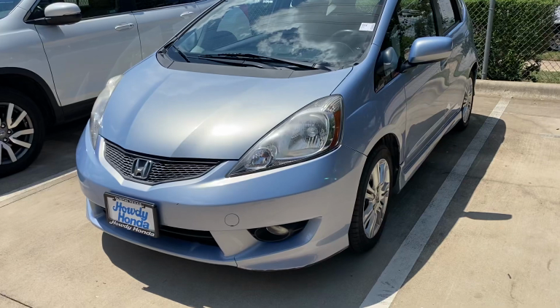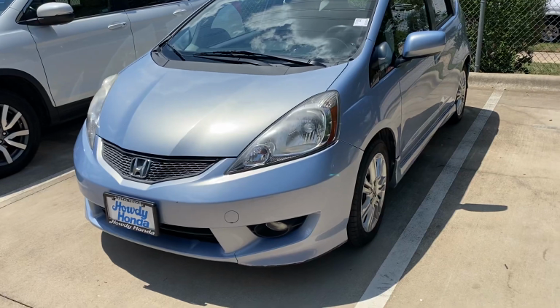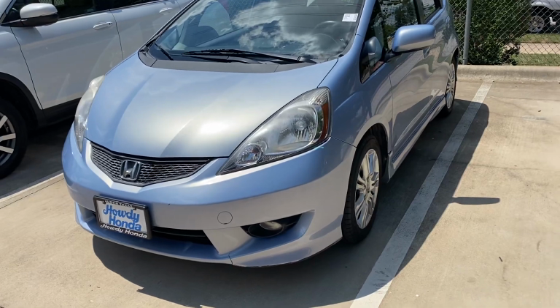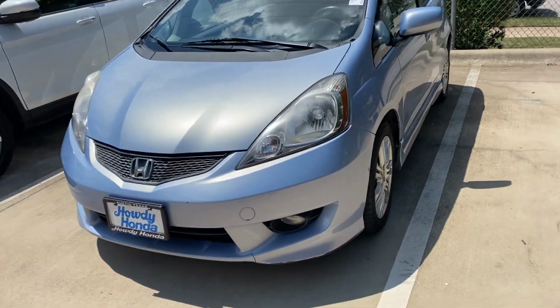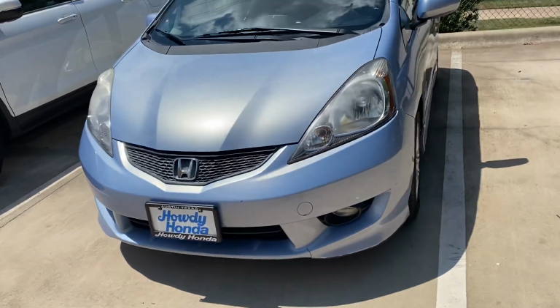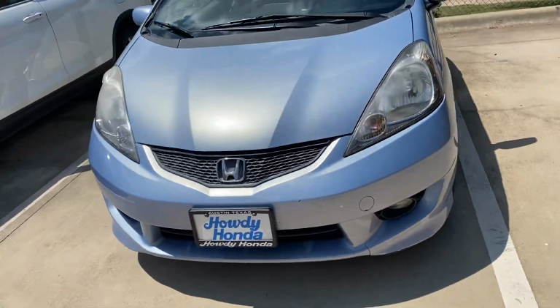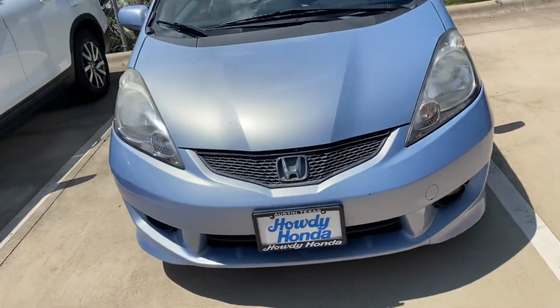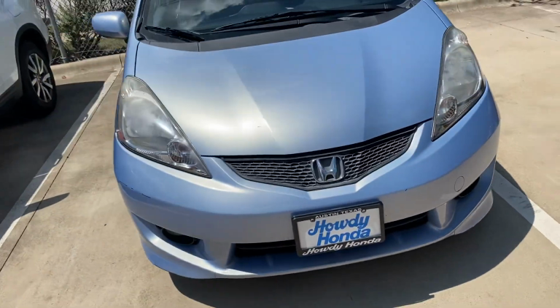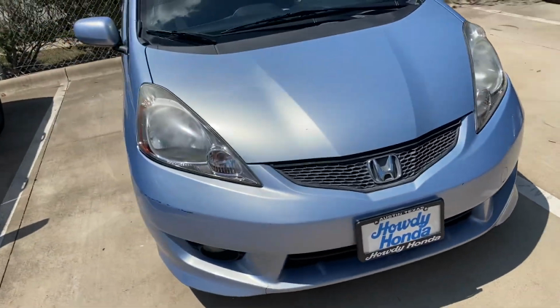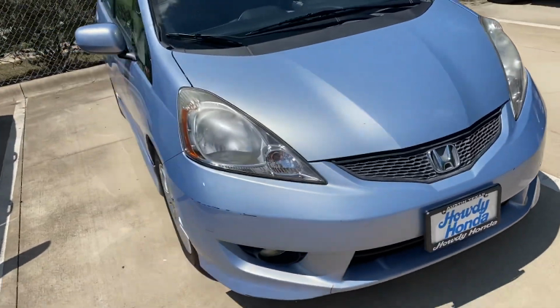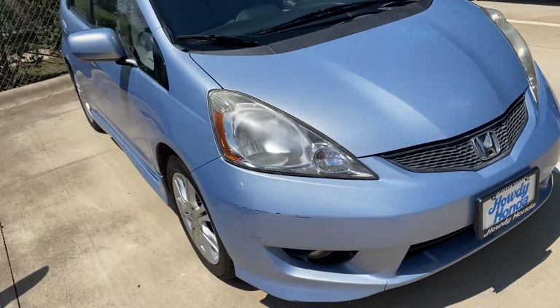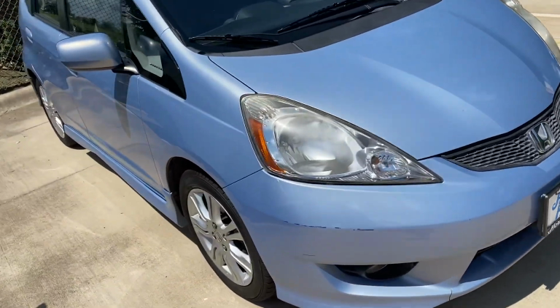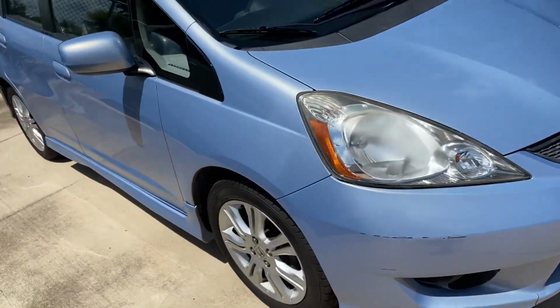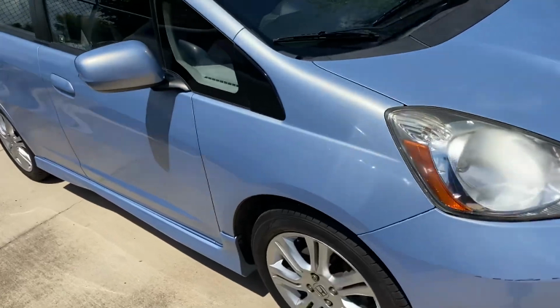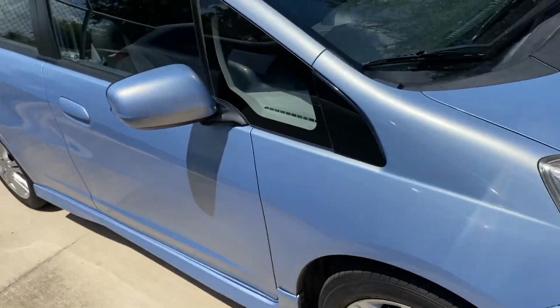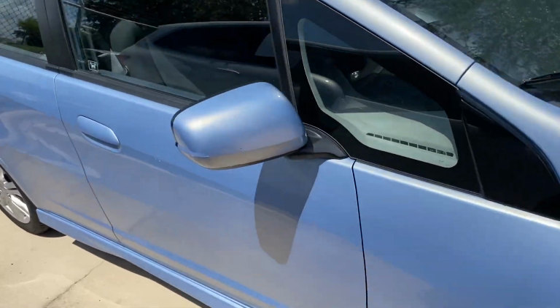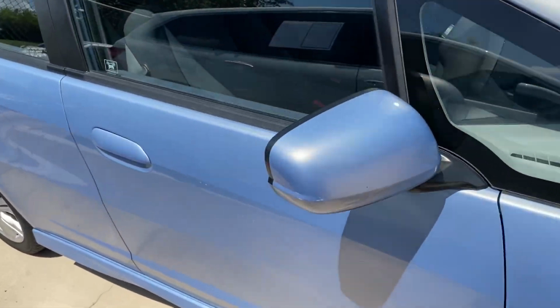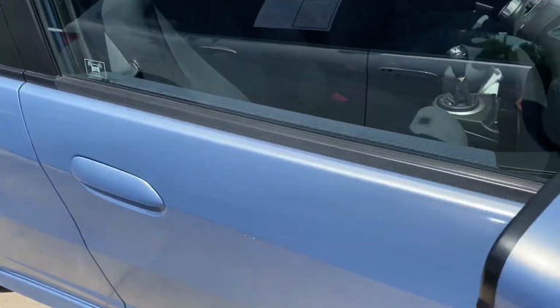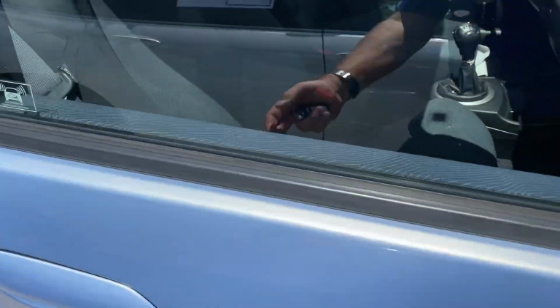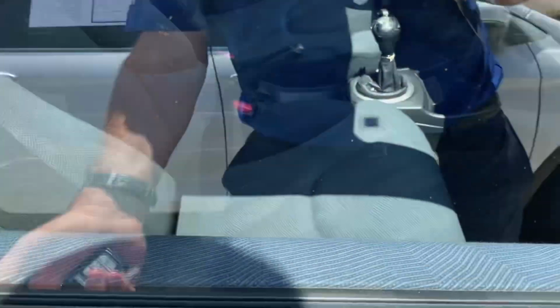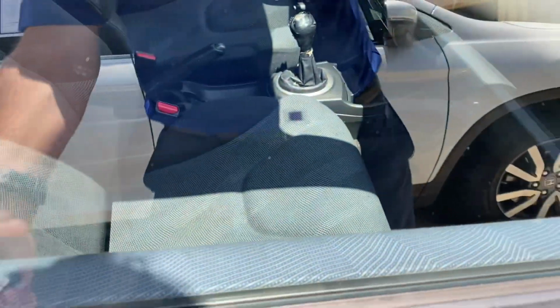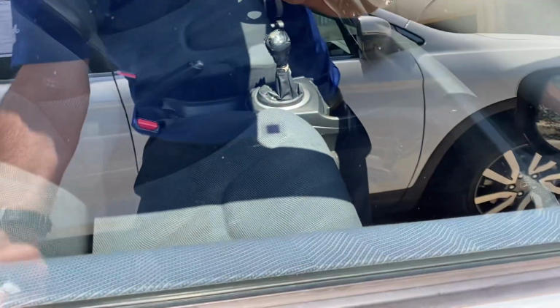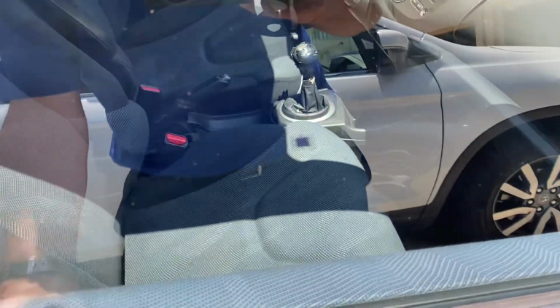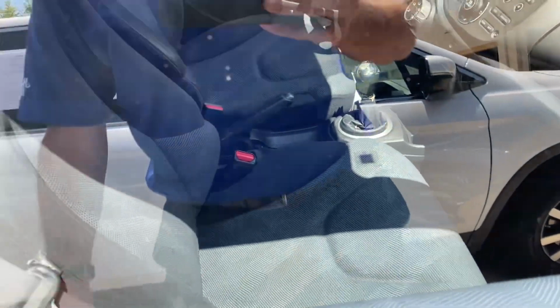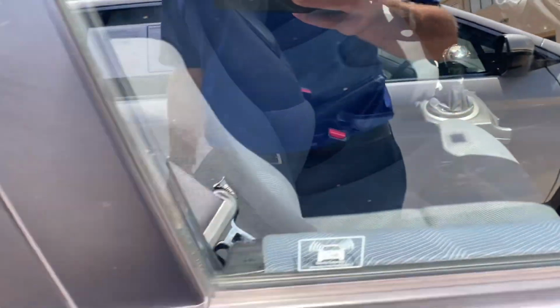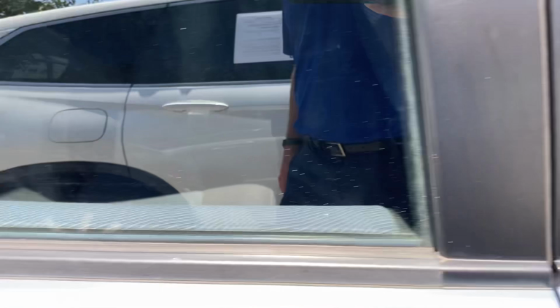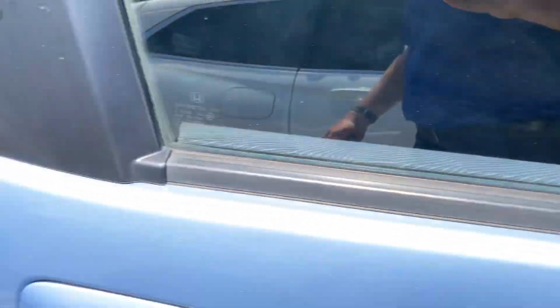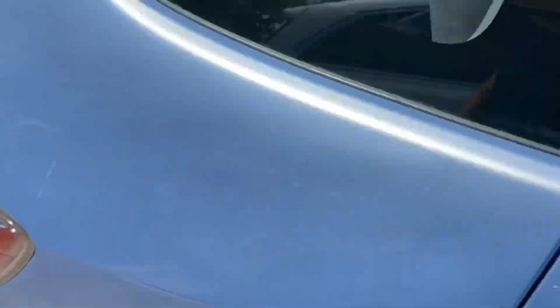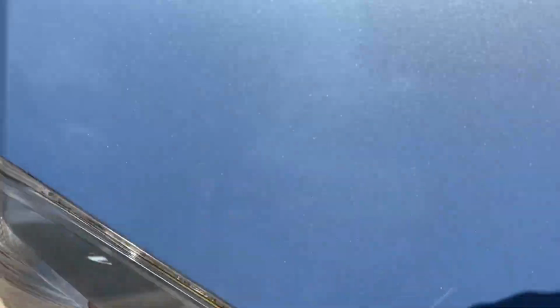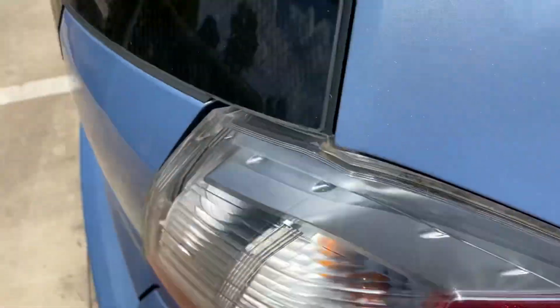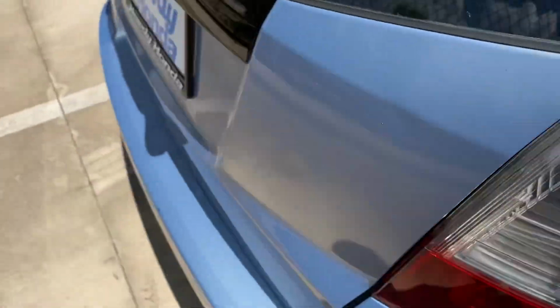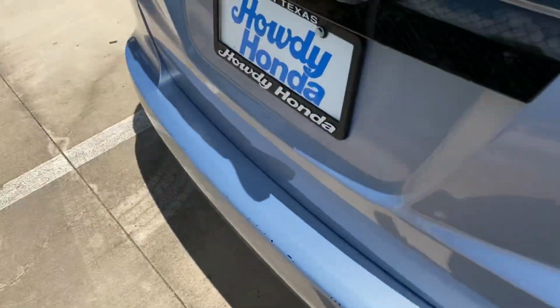Hi world, this is Nick over at Howdy Honda. It looks nice, it looks real clean — it's in this blue color and the interior looks clean. Looks like they haven't quite yet managed to get it through service.